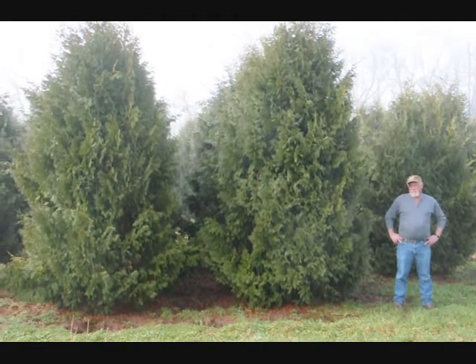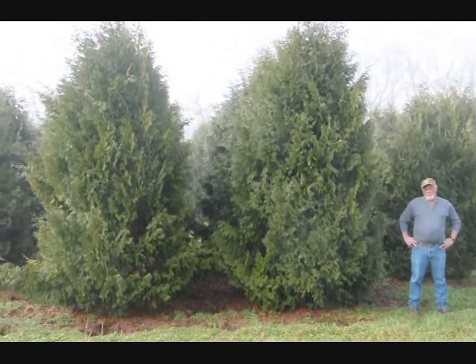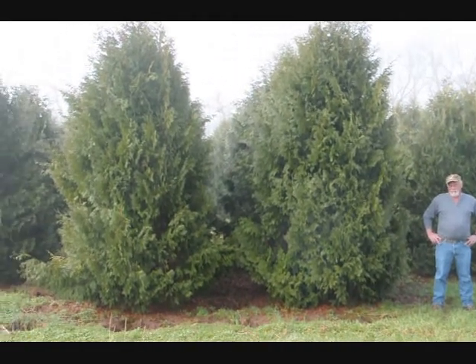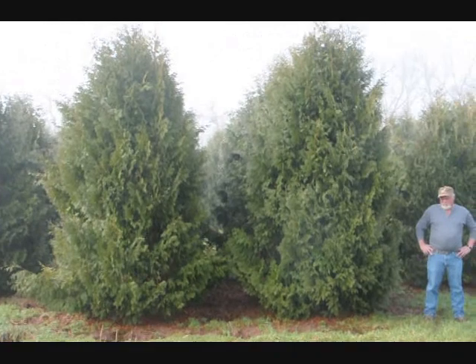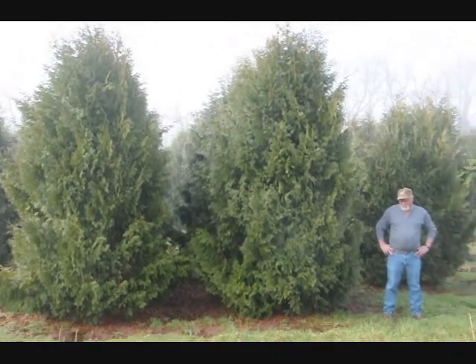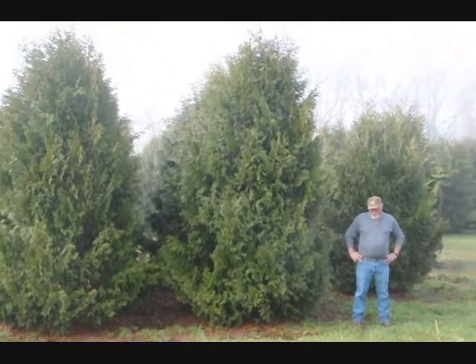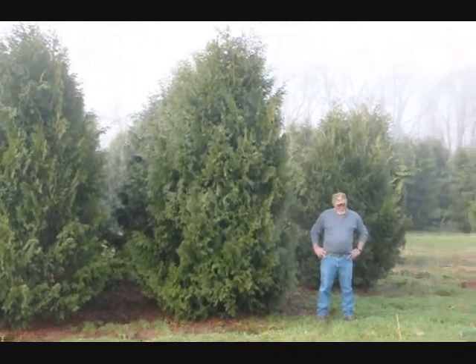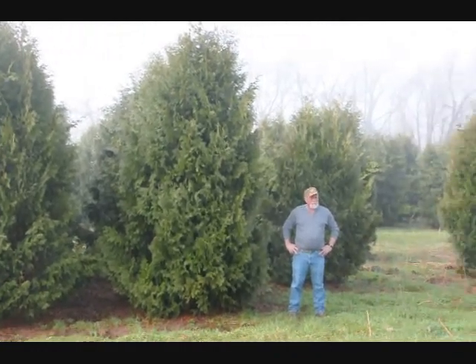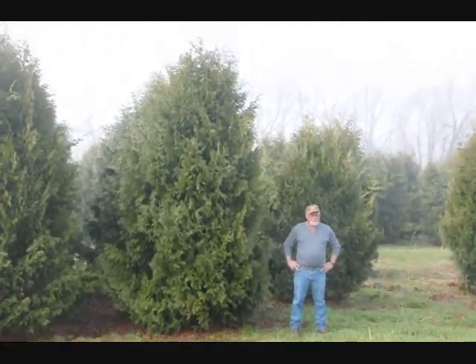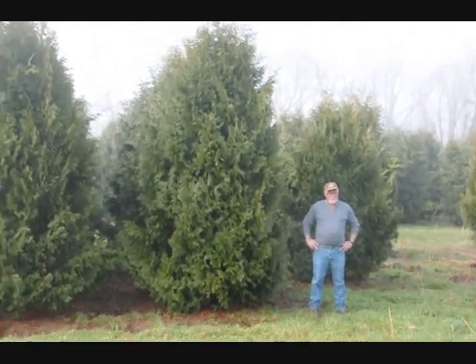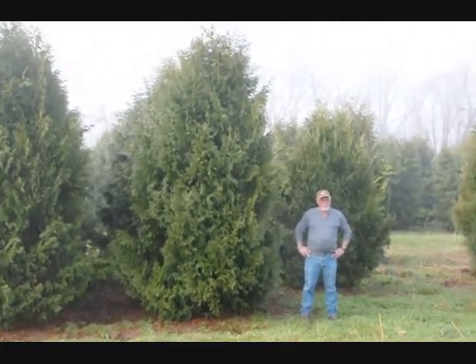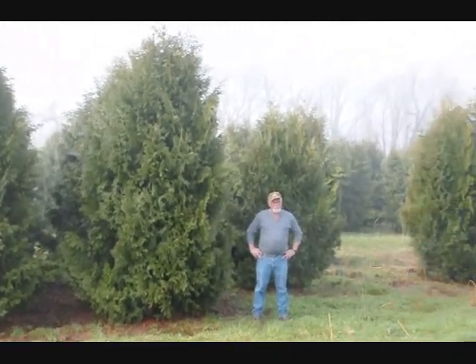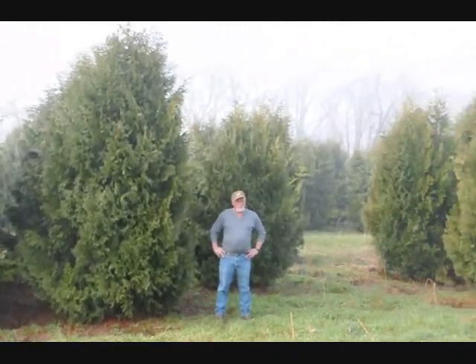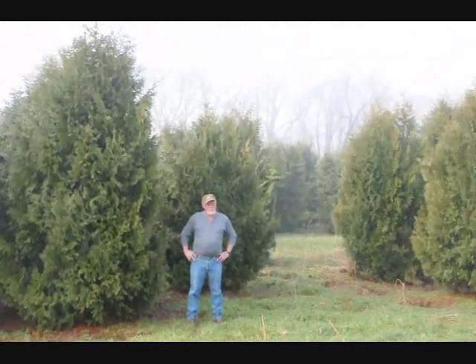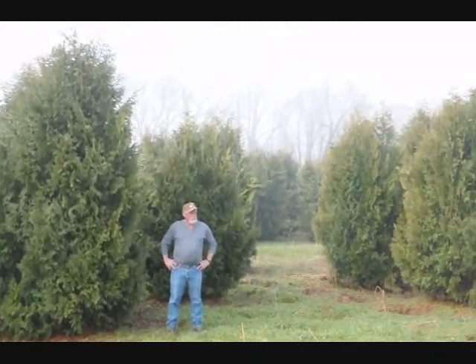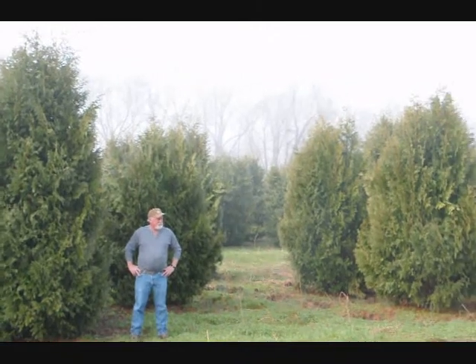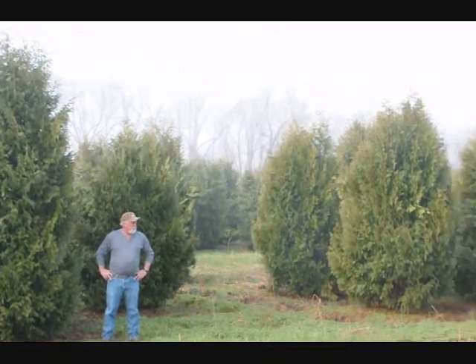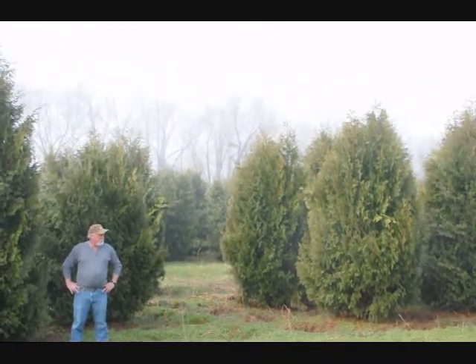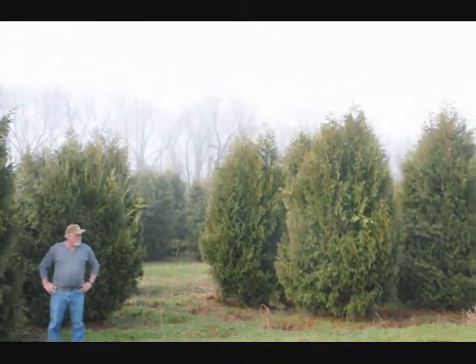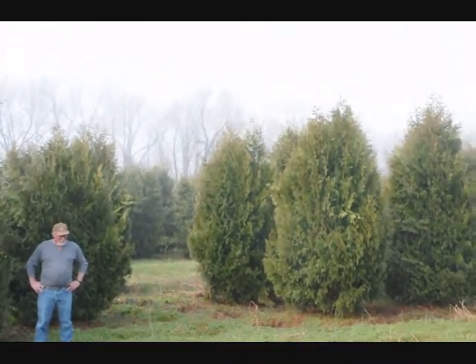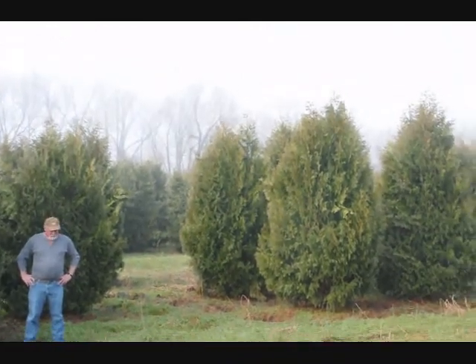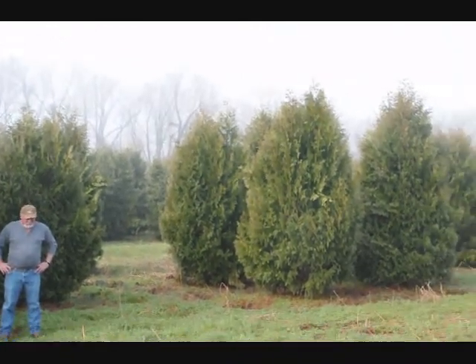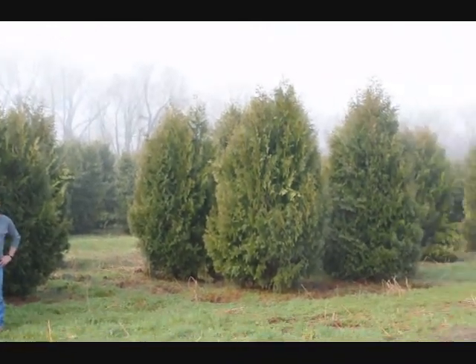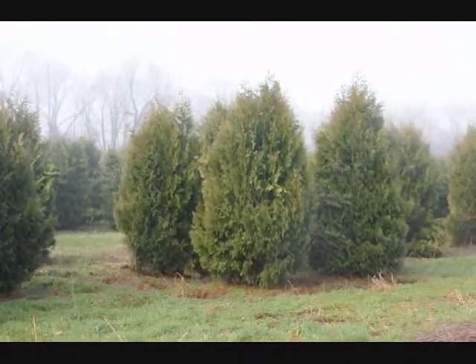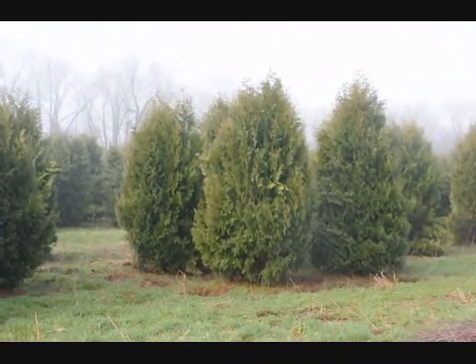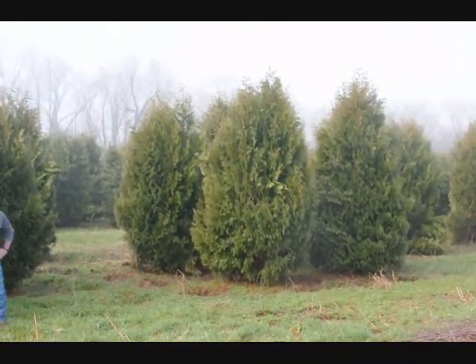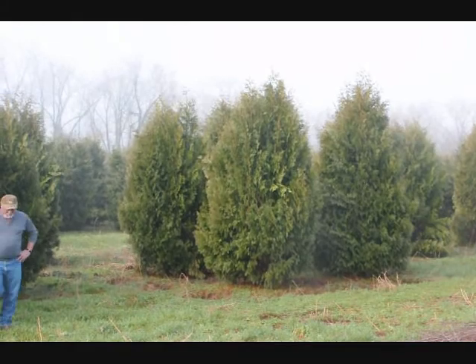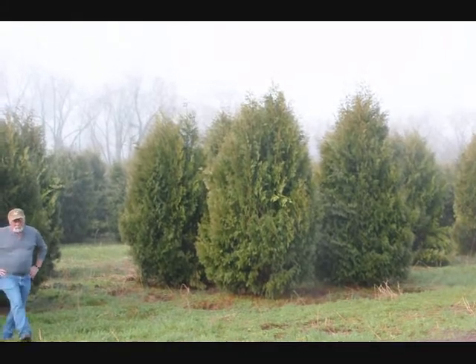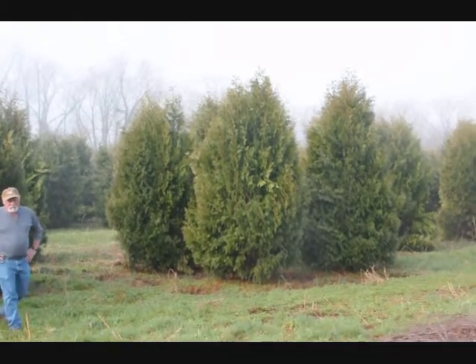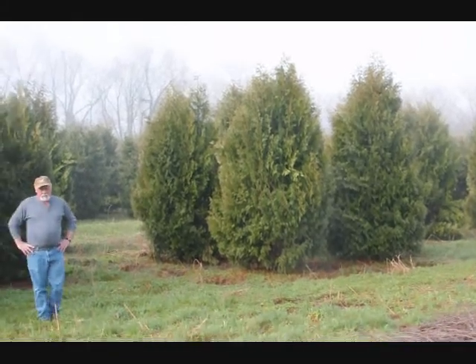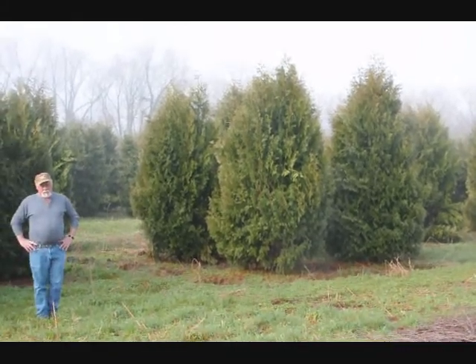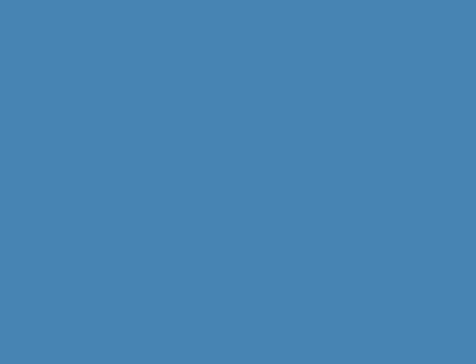These are 12 to 14 foot Niagara arborvitaes, and you can see they're nice and full. Just give us a call if you want some real big Niagara arborvitaes at 215-651-8329. Thank you.